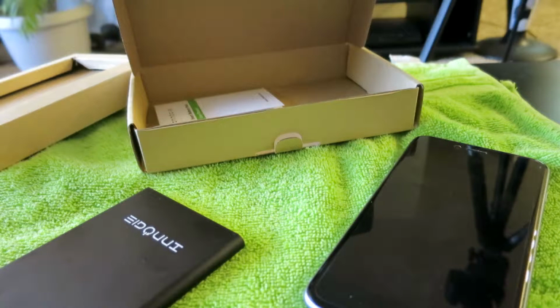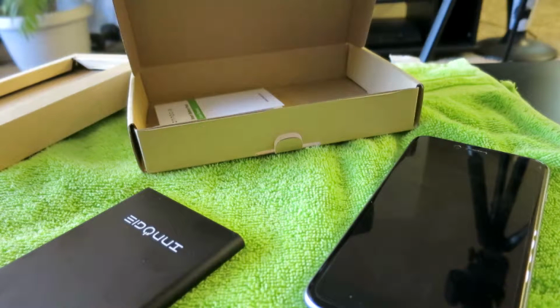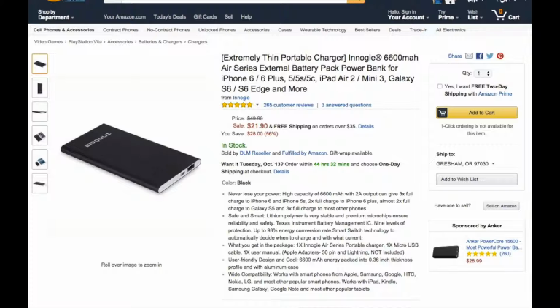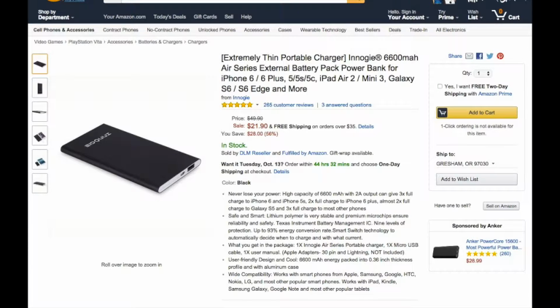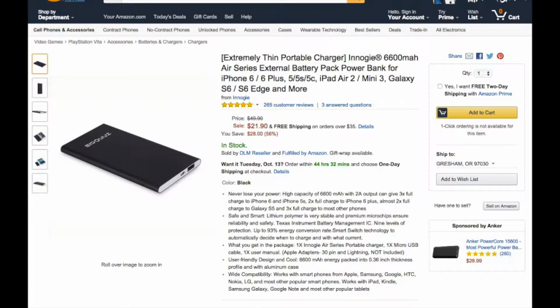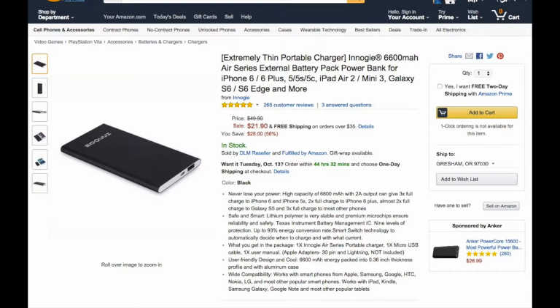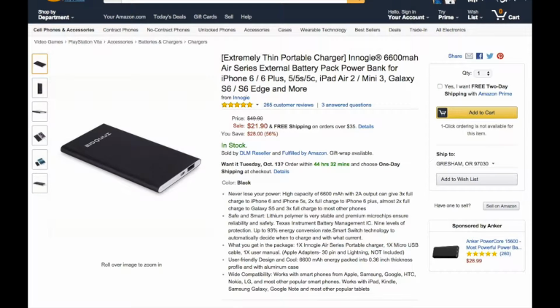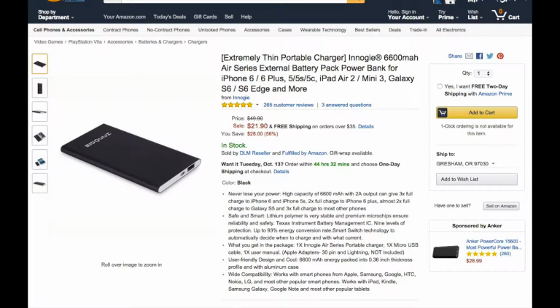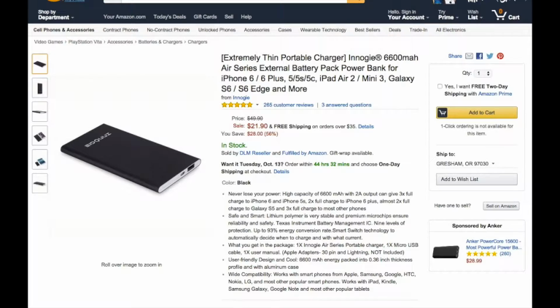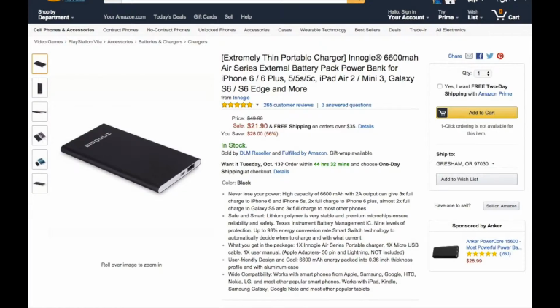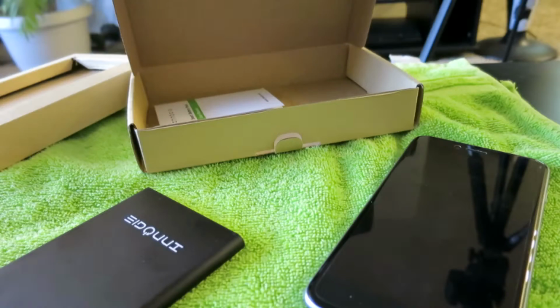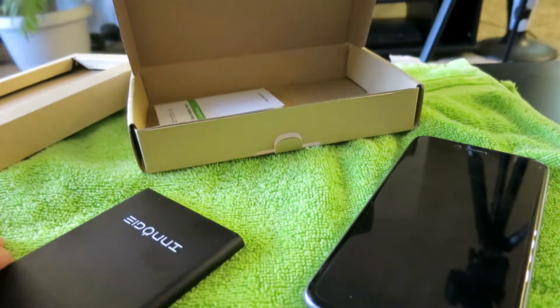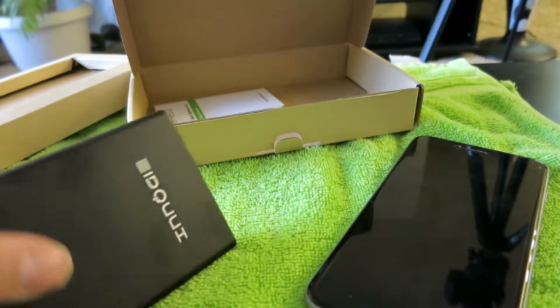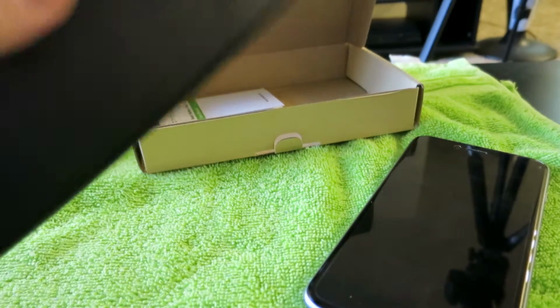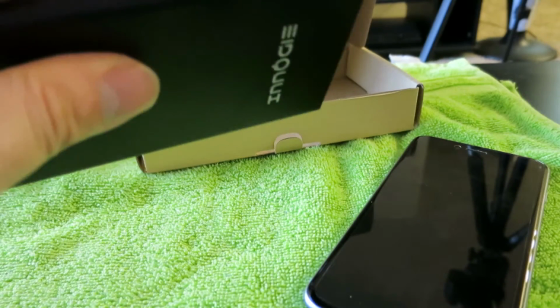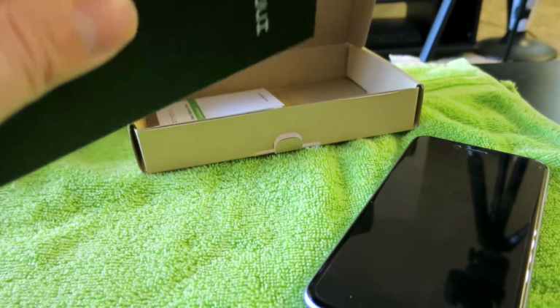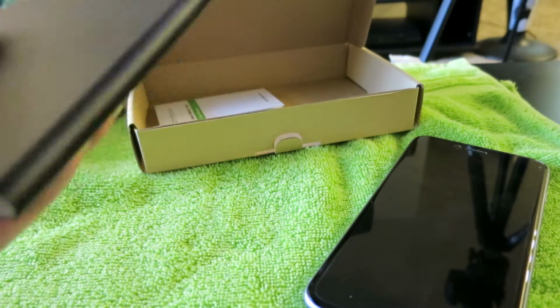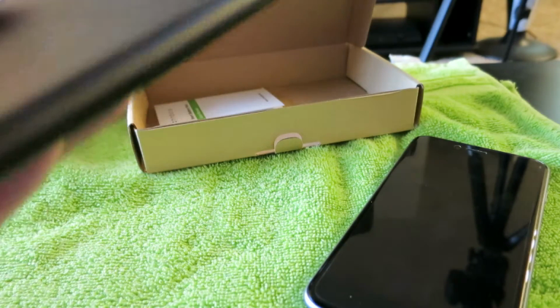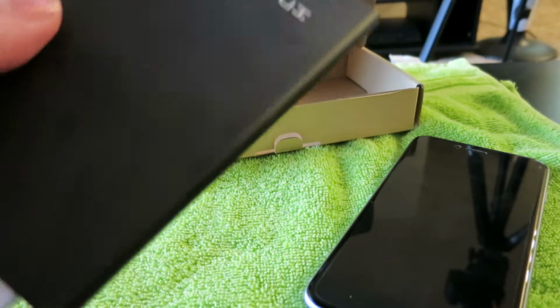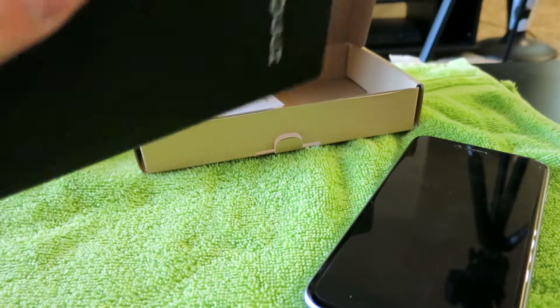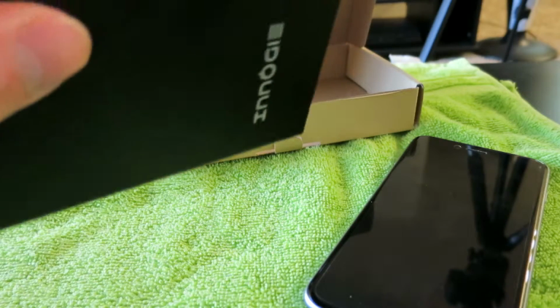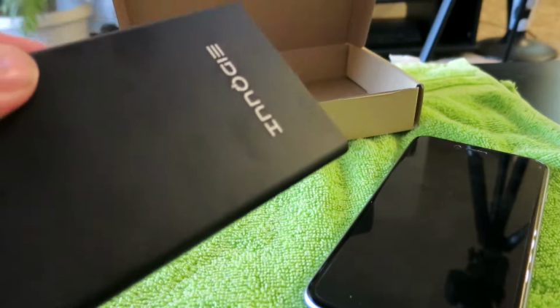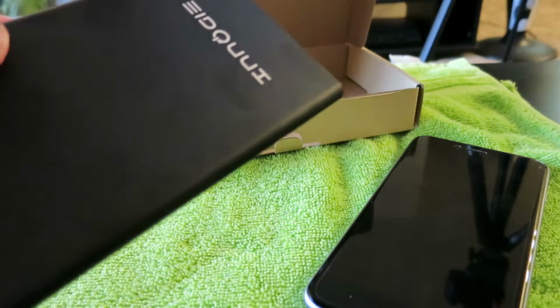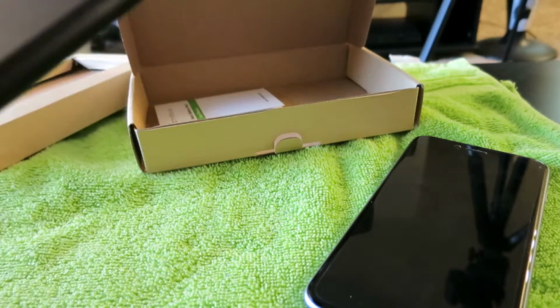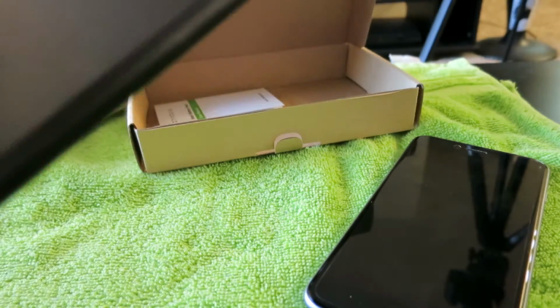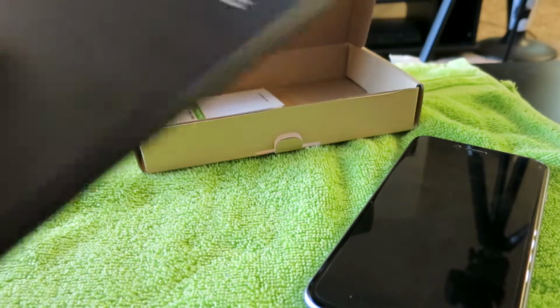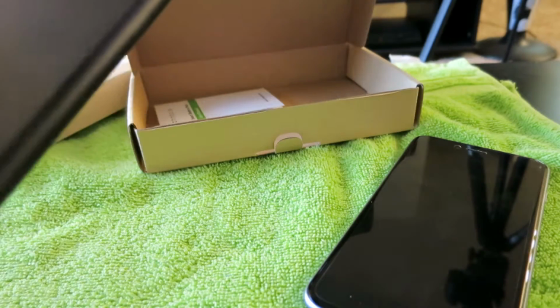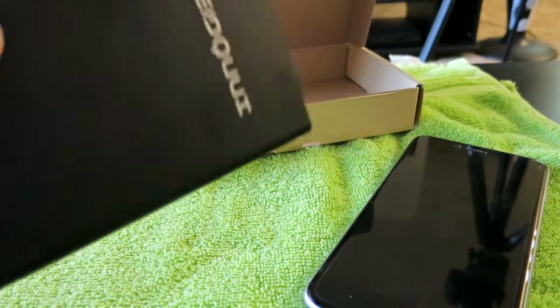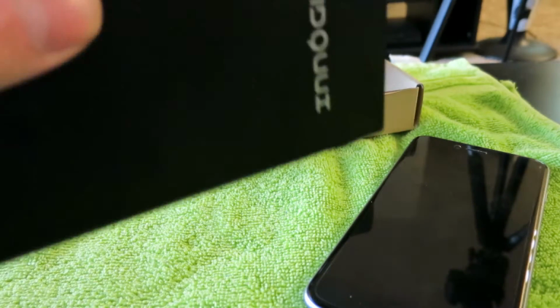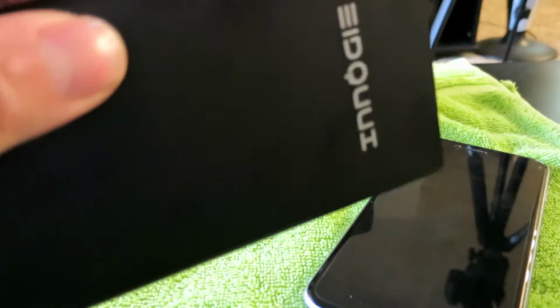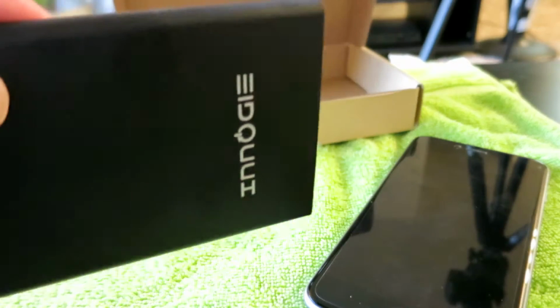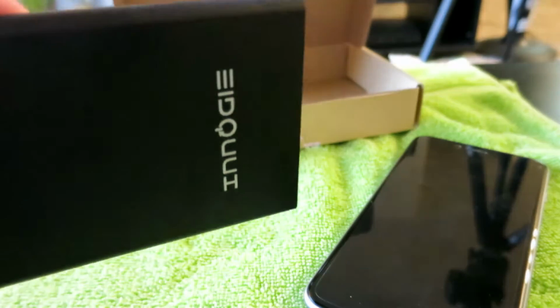You can actually pick it up on Amazon for just under $22, and I think that's a really good deal considering how much battery power you get out of this little guy. It's really compact — it'll fit in your back pocket or in your purse wherever you want to put it, so it's not going to take up a lot of space.